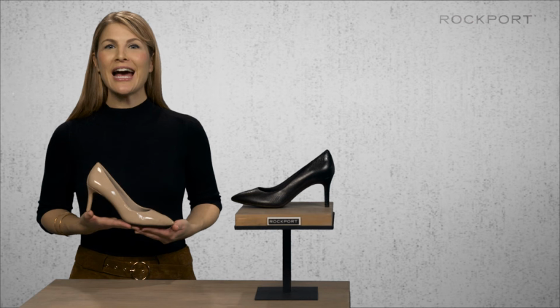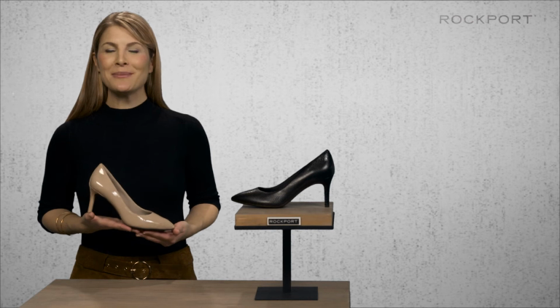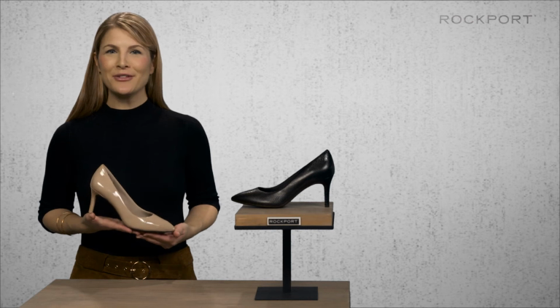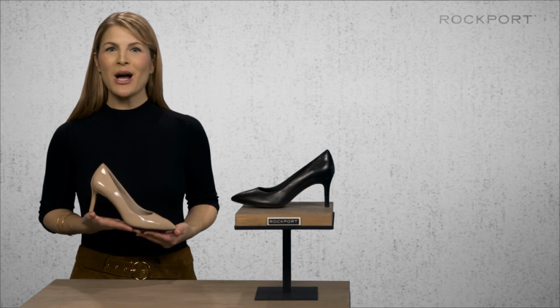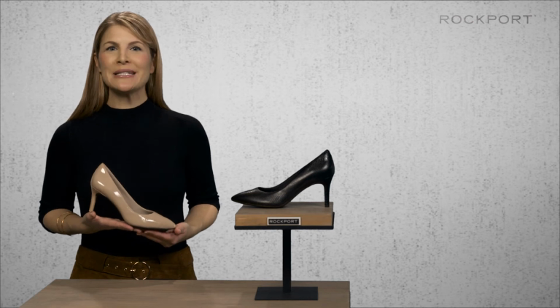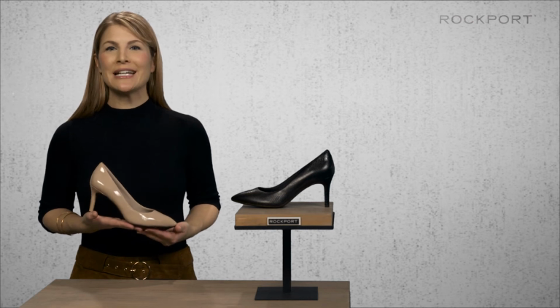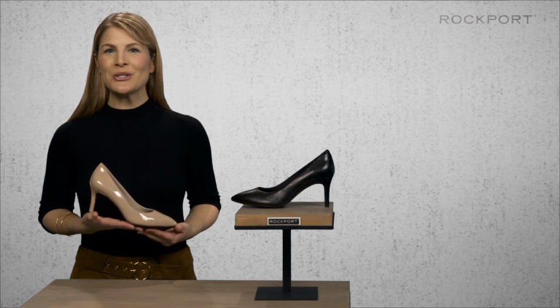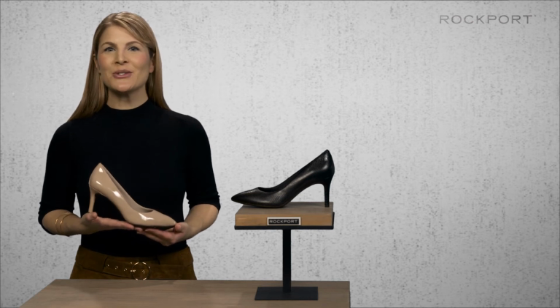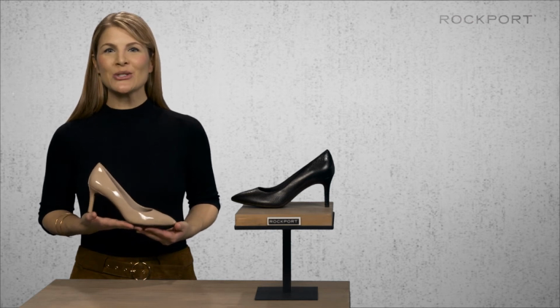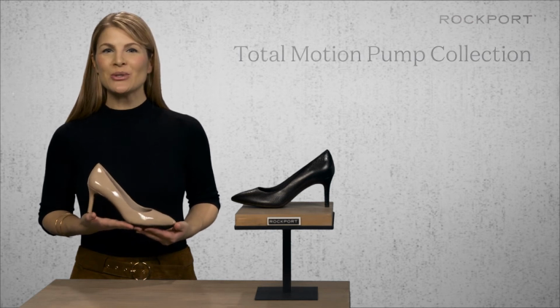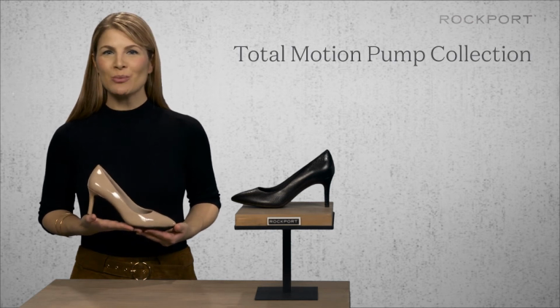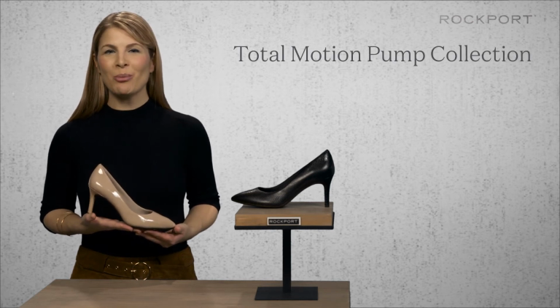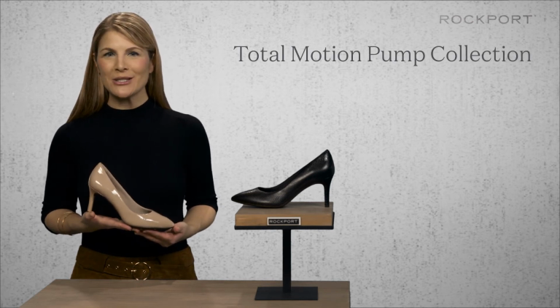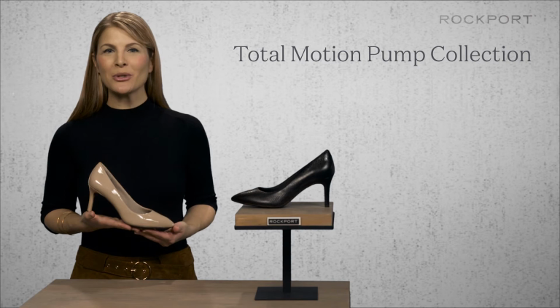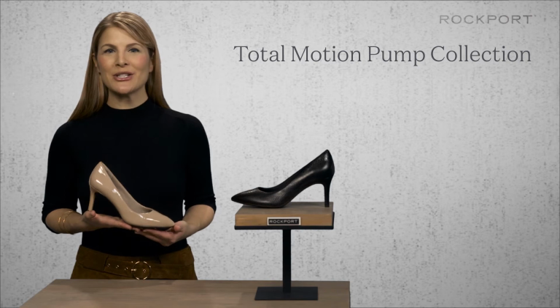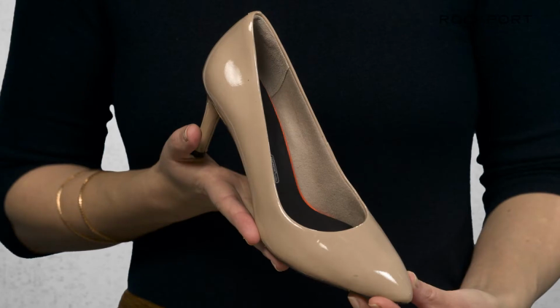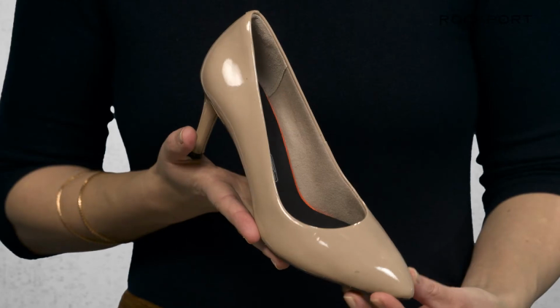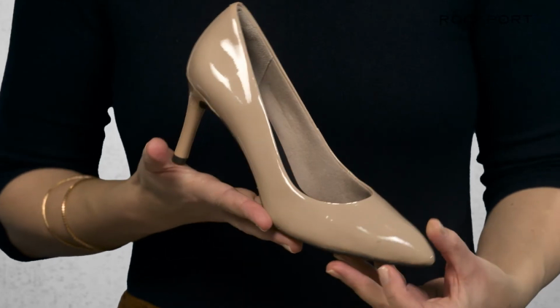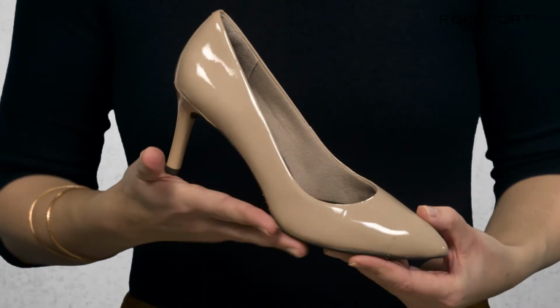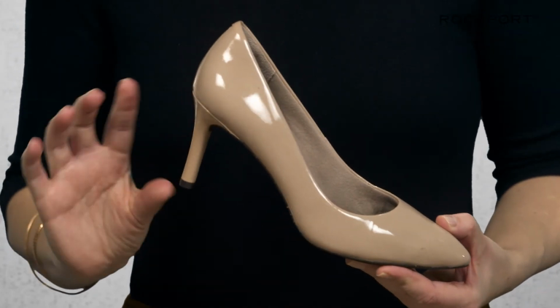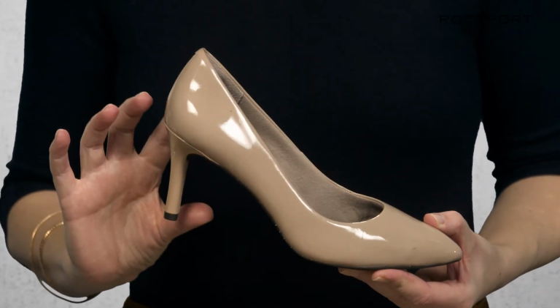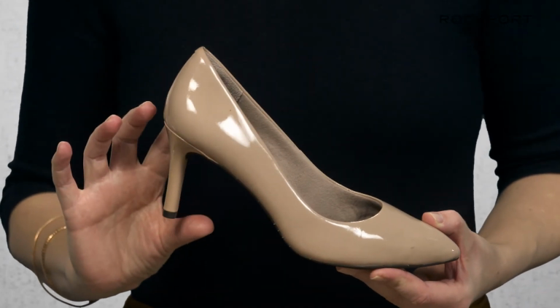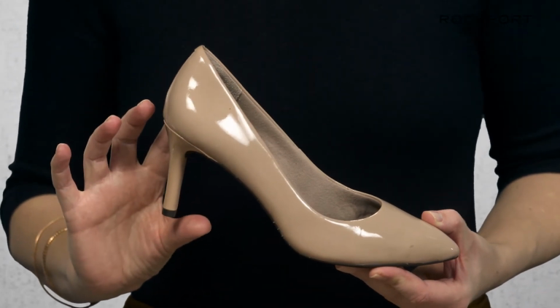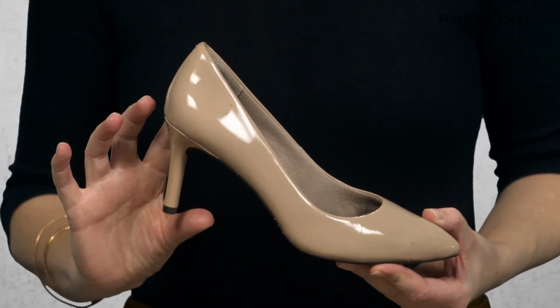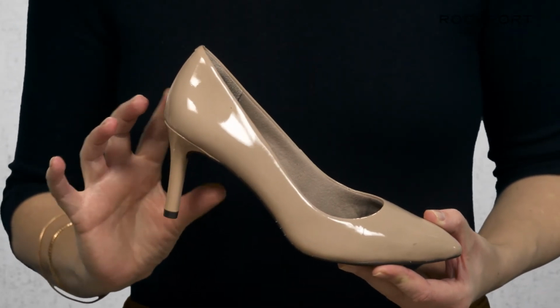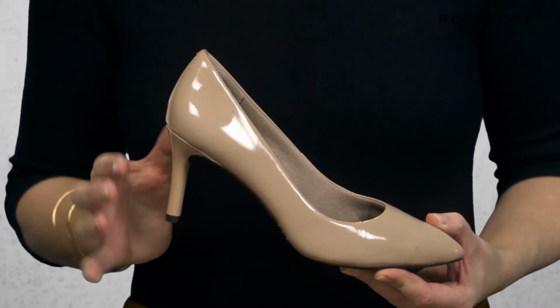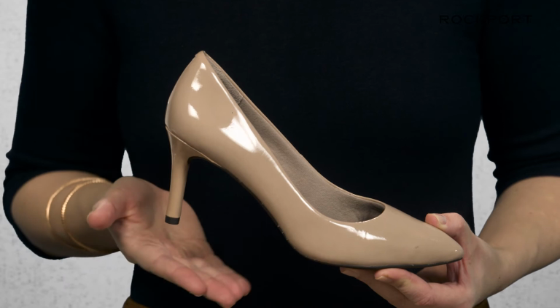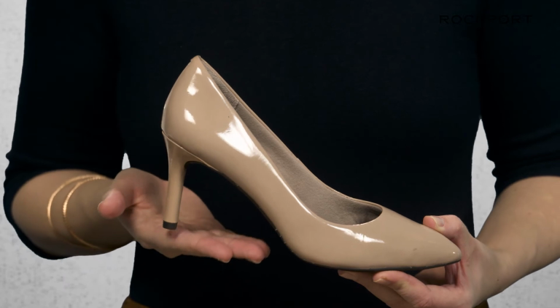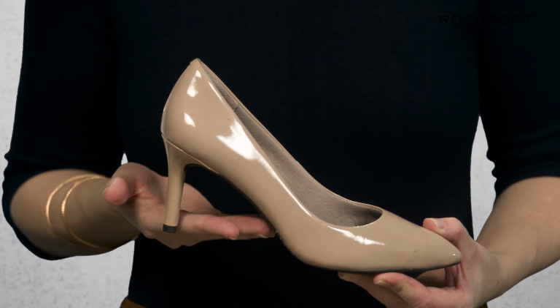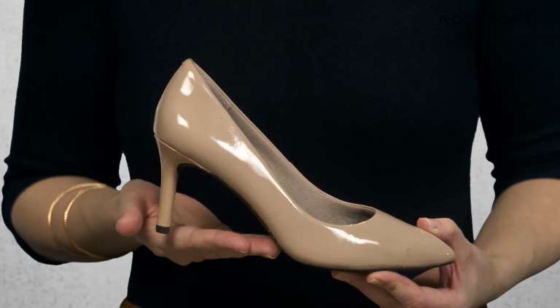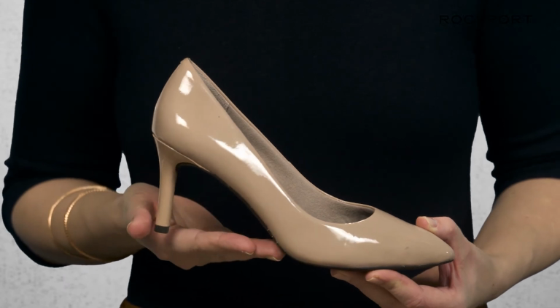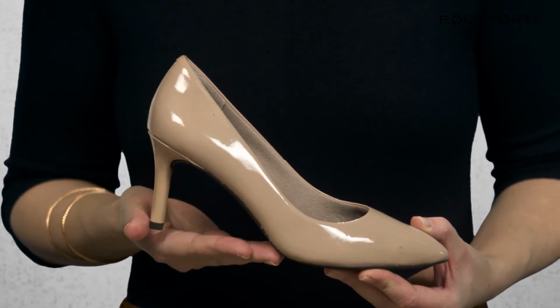Hi, I'm Stephanie from Rockport and I'm here today to talk to you about the Totemotion pointy toe pump collection. At Rockport we've created the perfect two and a half inch heel pump for the woman who does not want to sacrifice style for comfort.